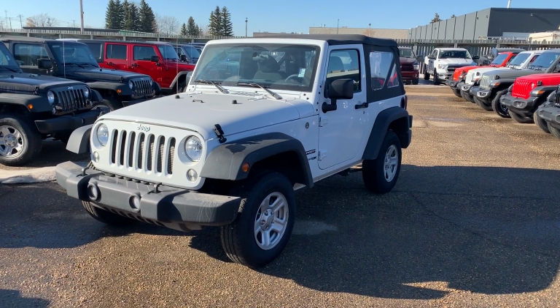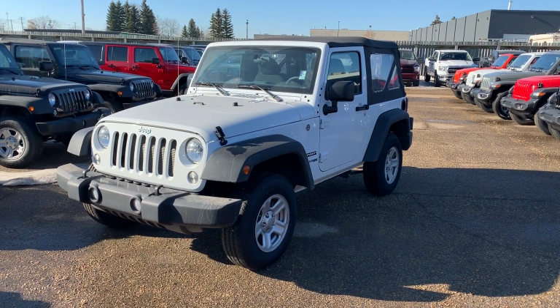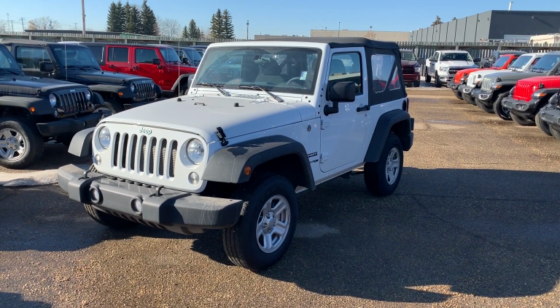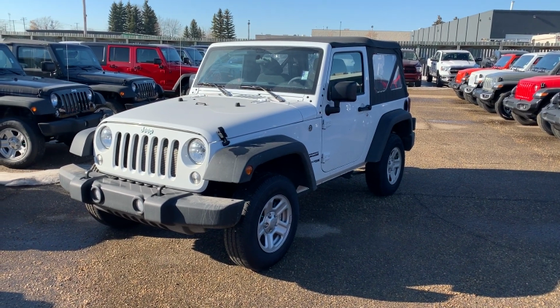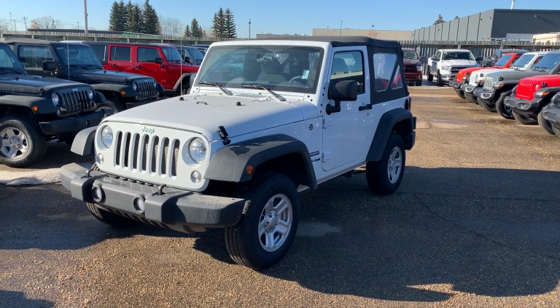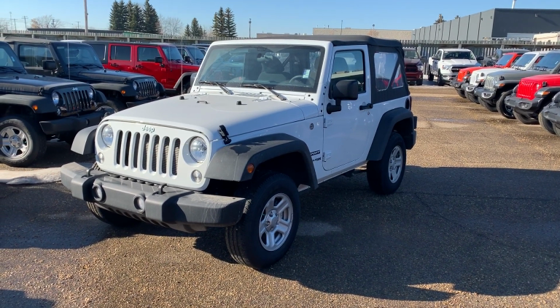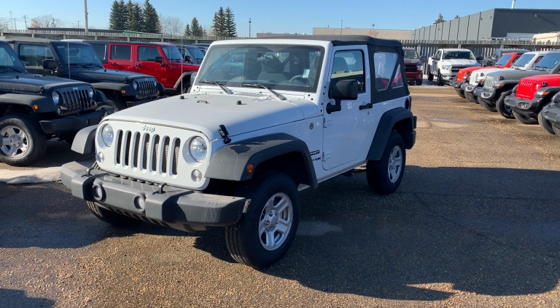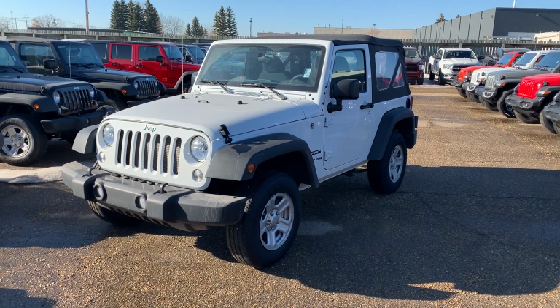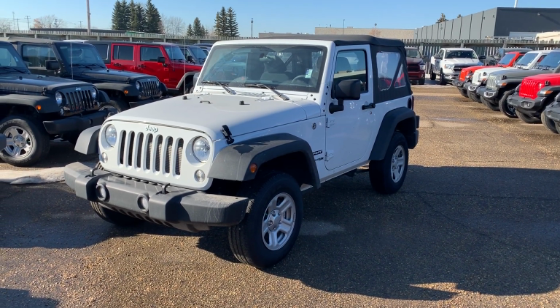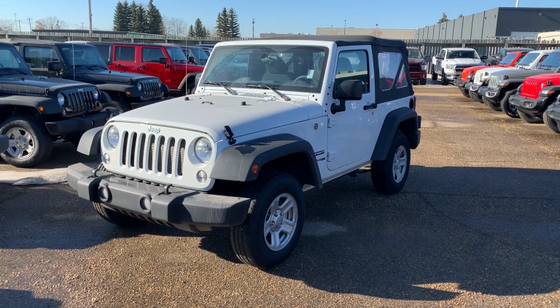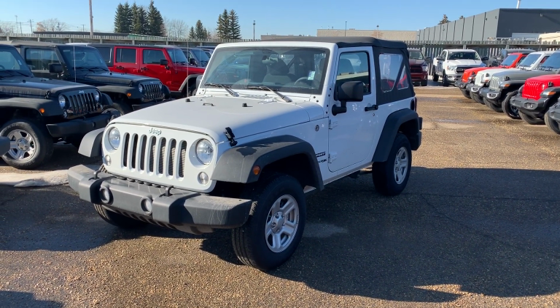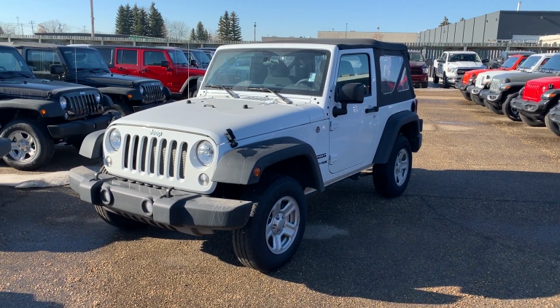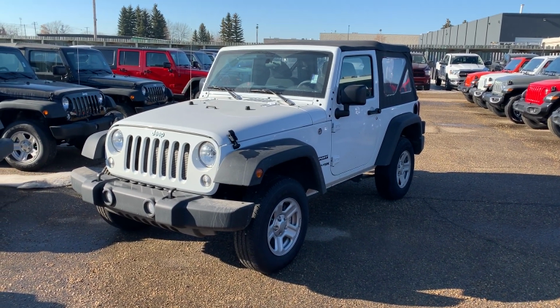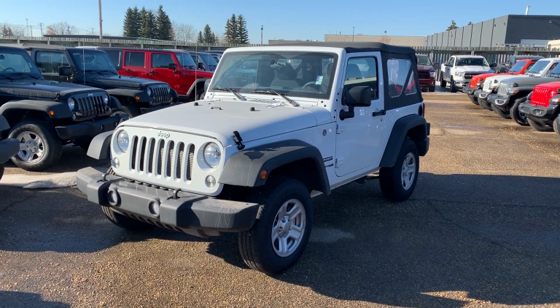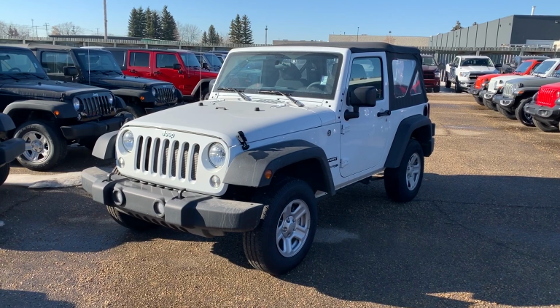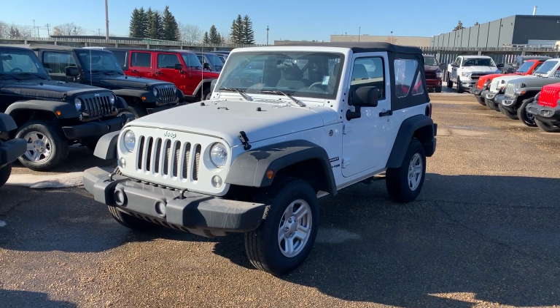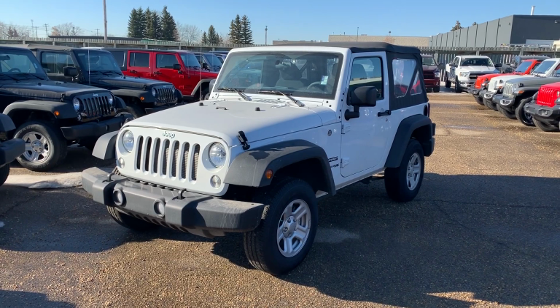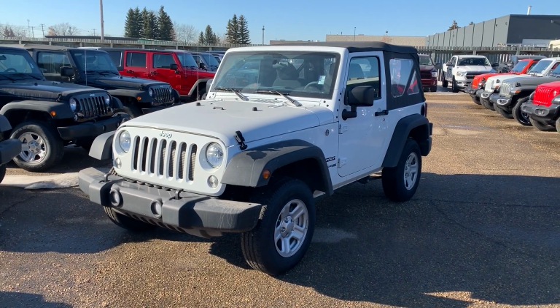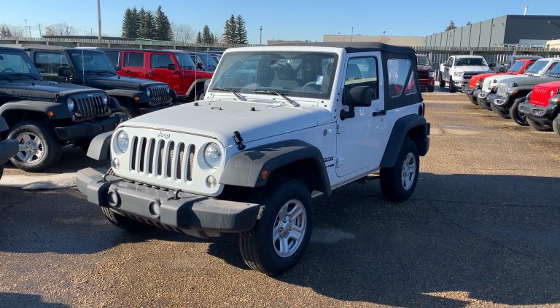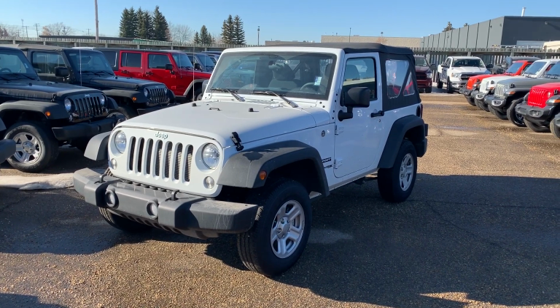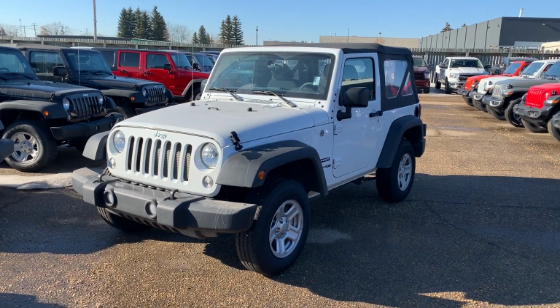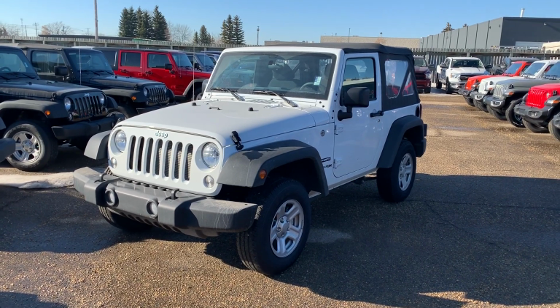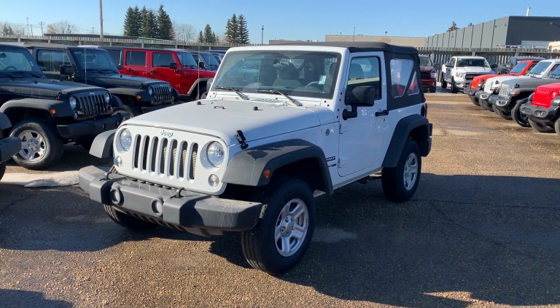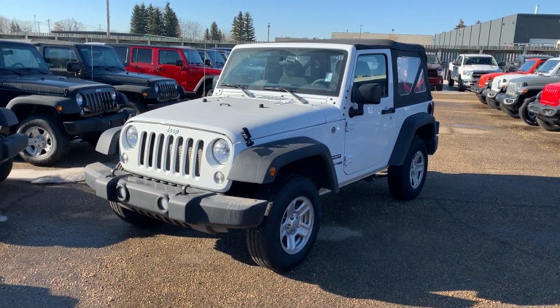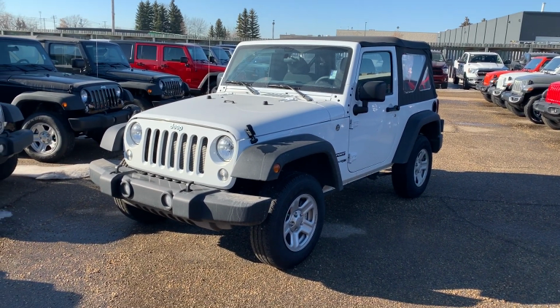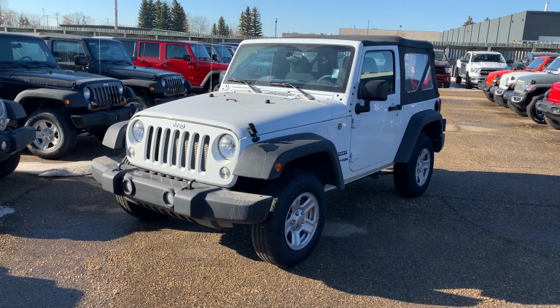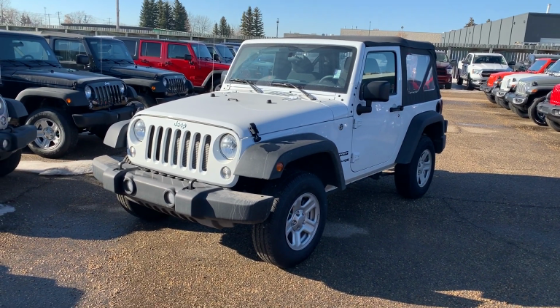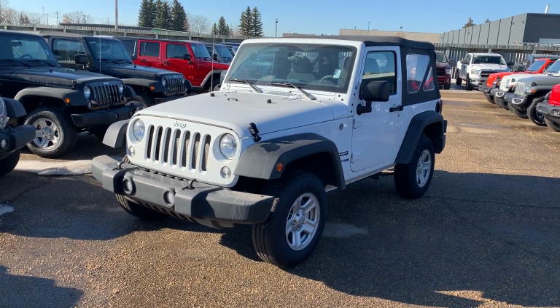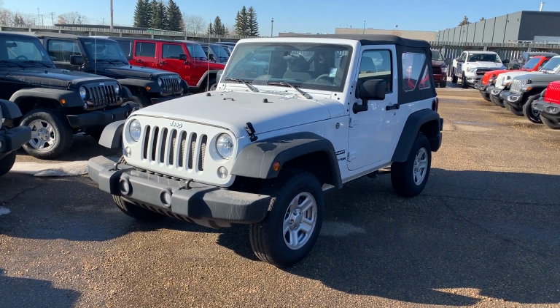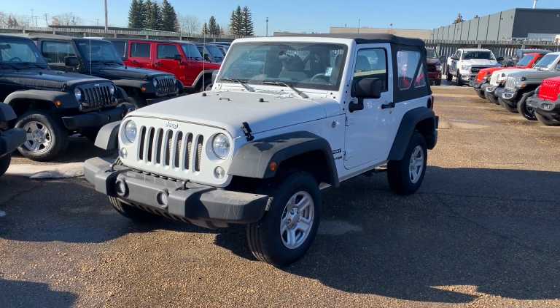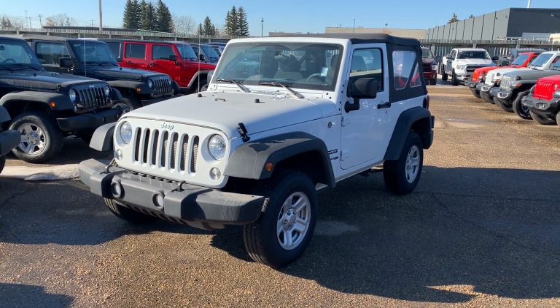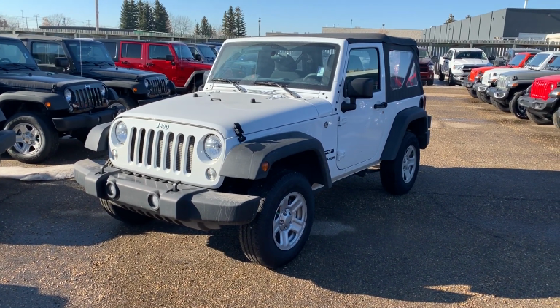Hey, my name is Chance with Londonderry Dodge here in Edmonton. Just wanted to make you a quick video on our 2018 Jeep Wrangler JK Sport.